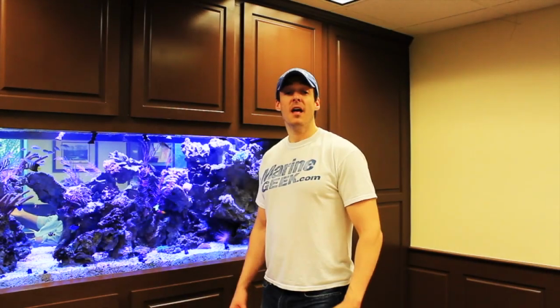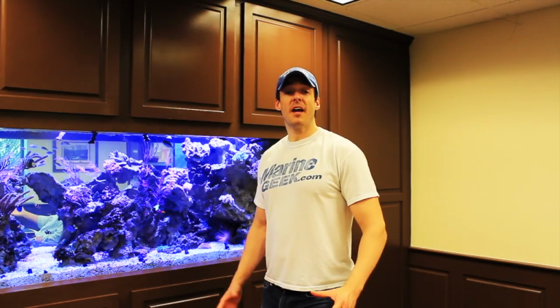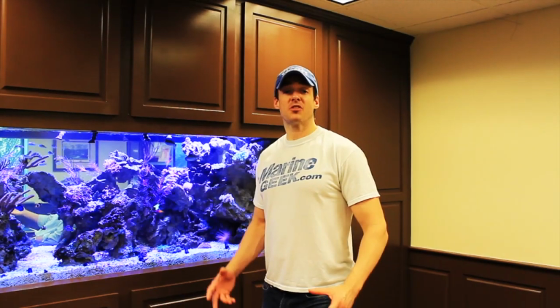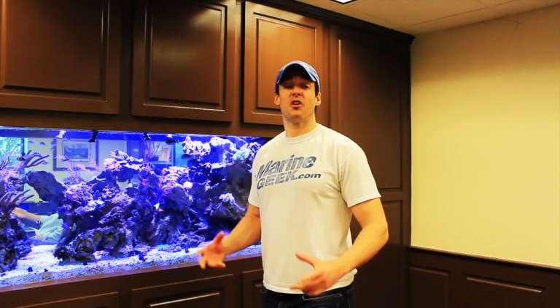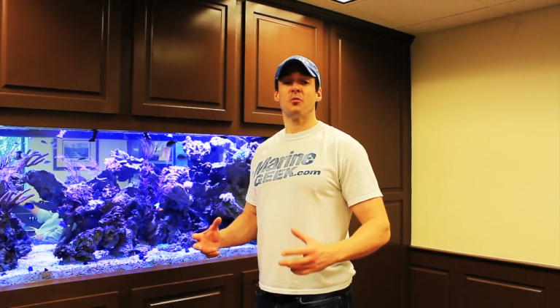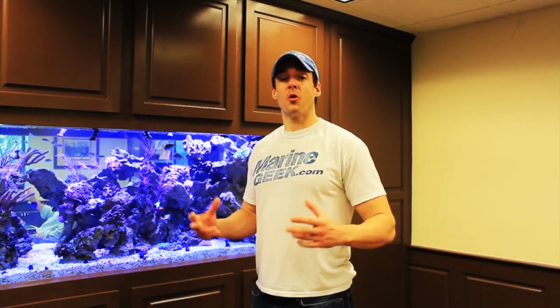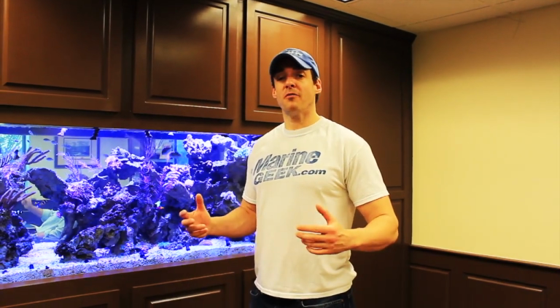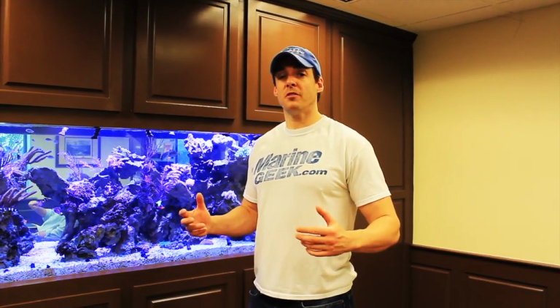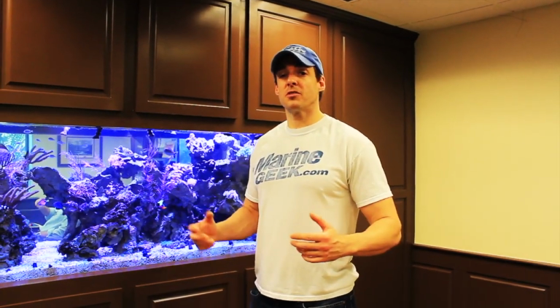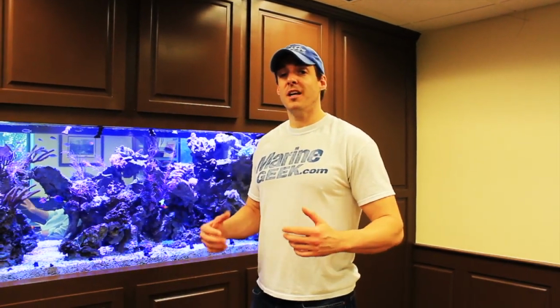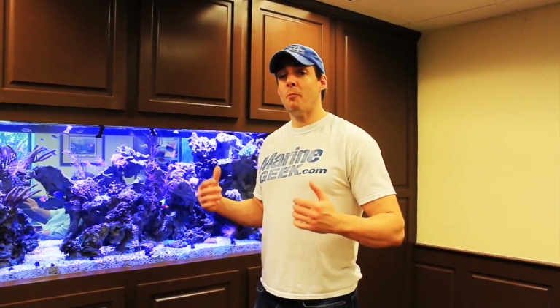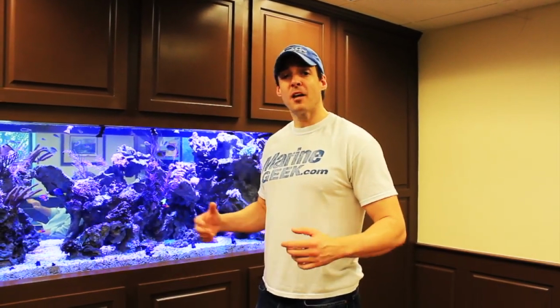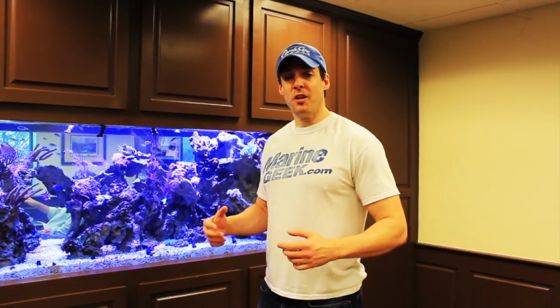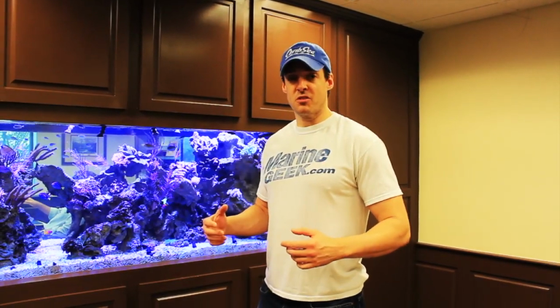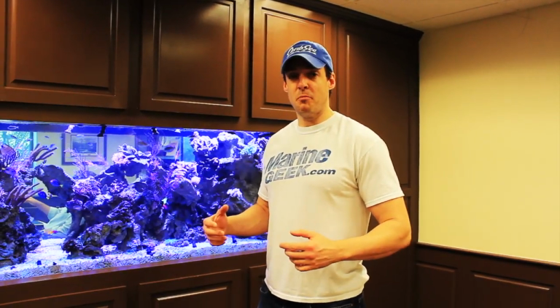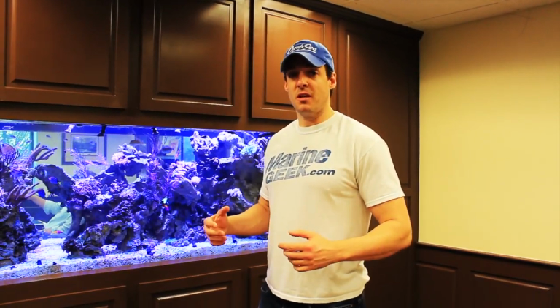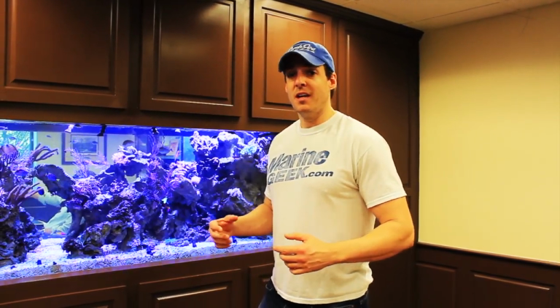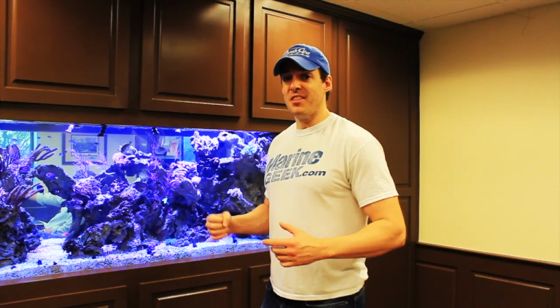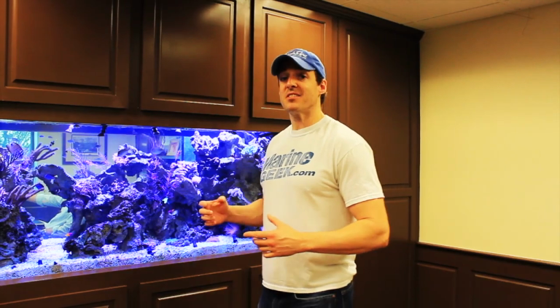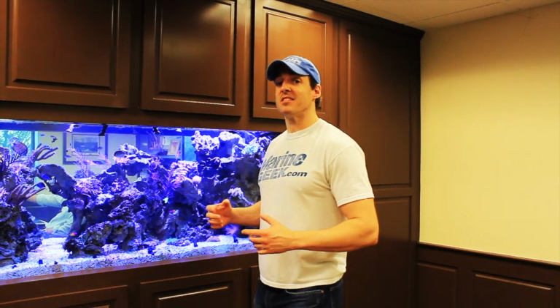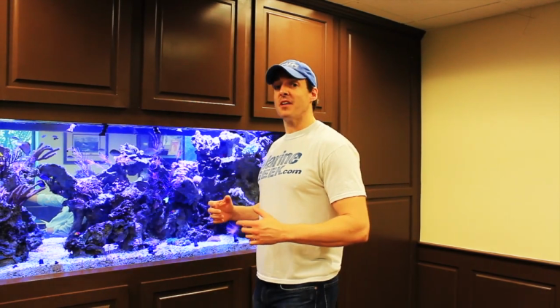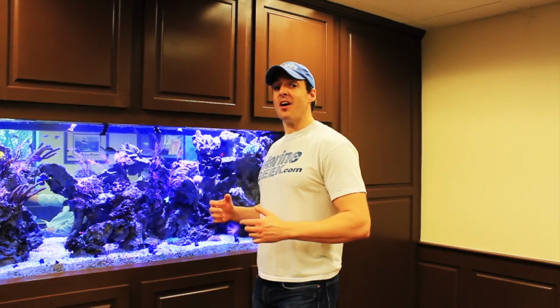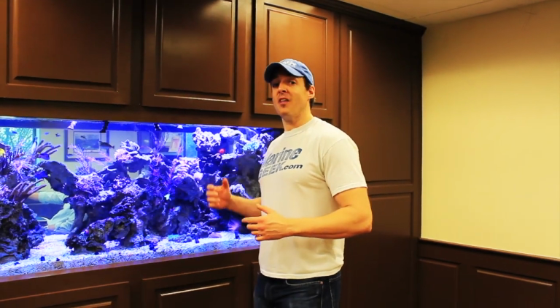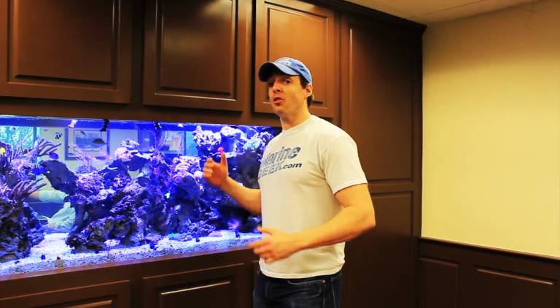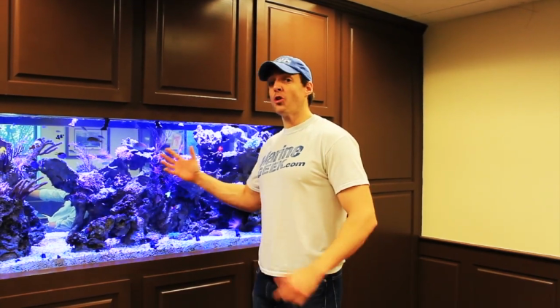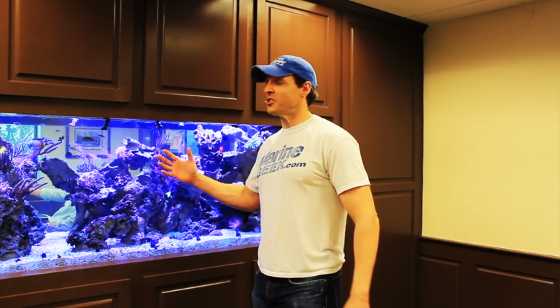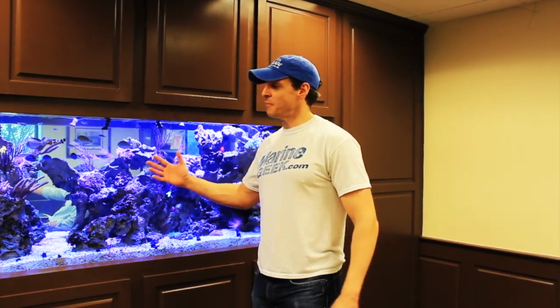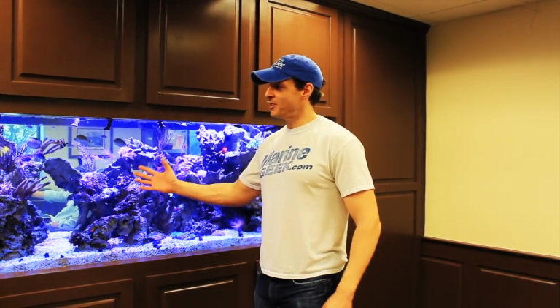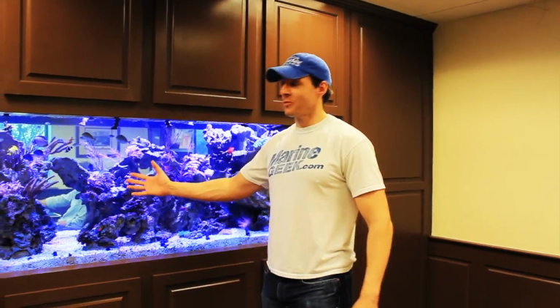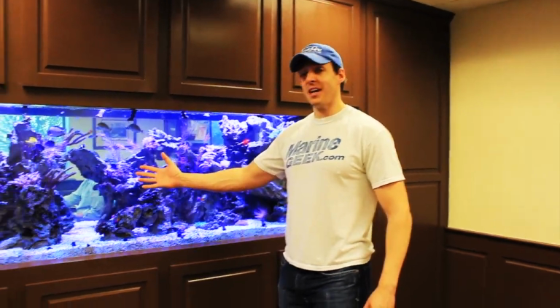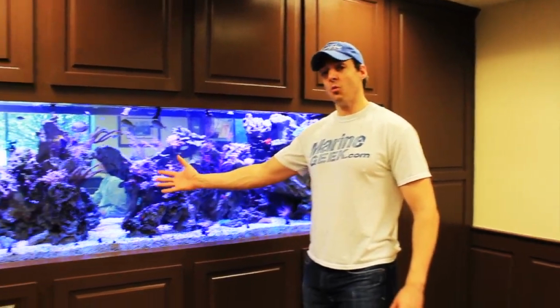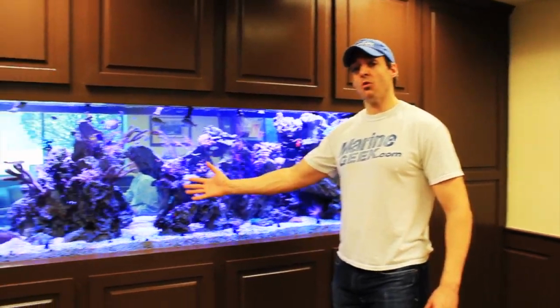Hey guys, this is Justin with Aquarium Outfitters and we're back in Meridian, Mississippi. This is the update on the largest mantis shrimp tank in the world.